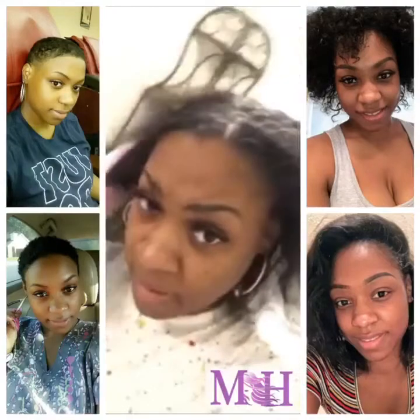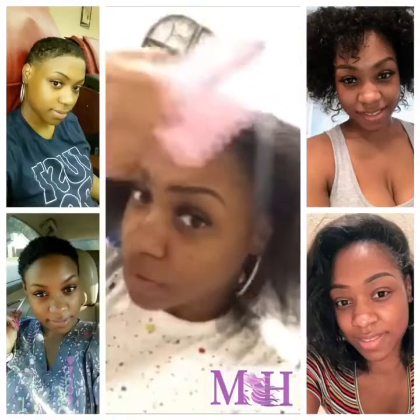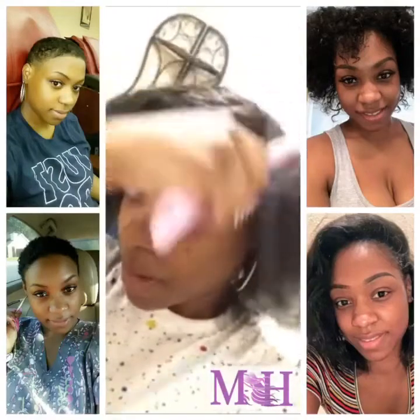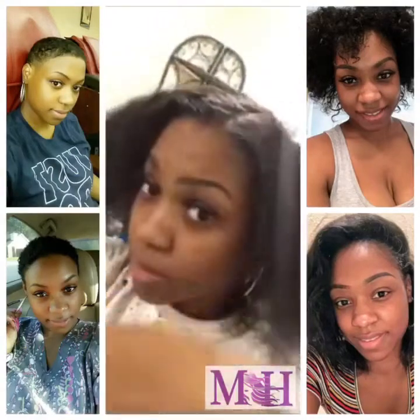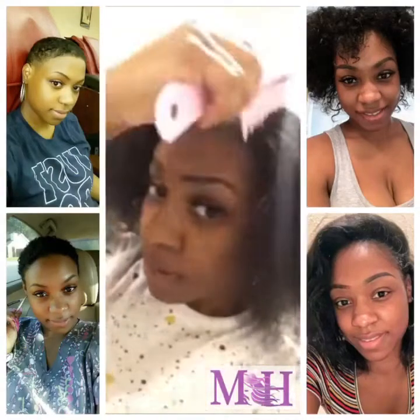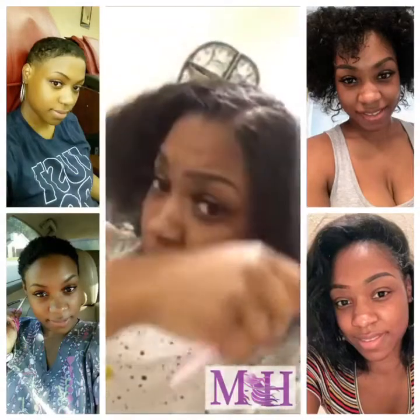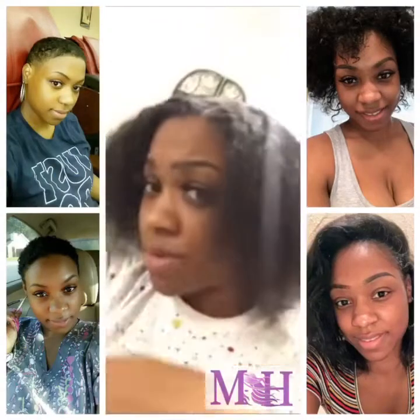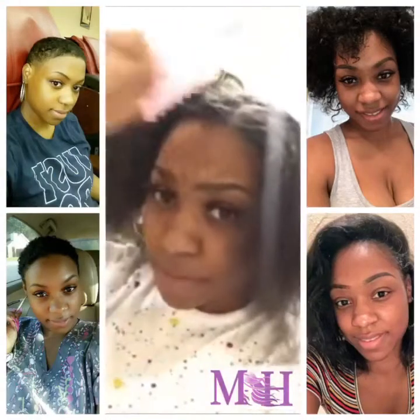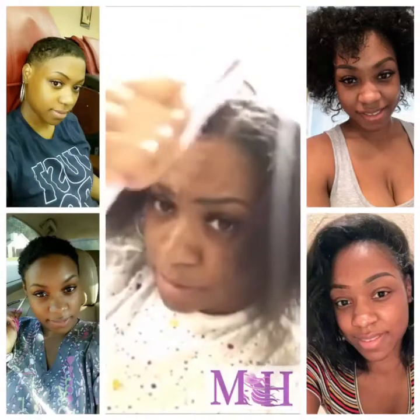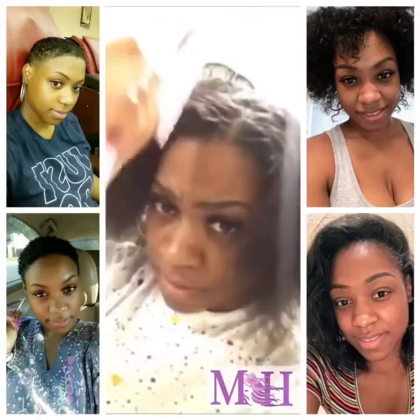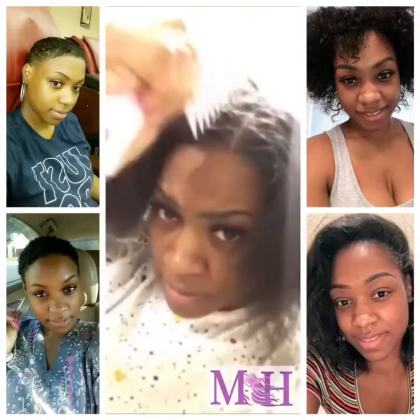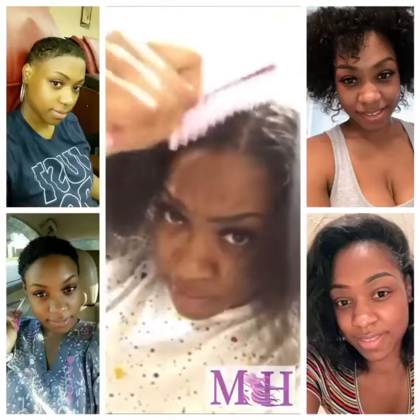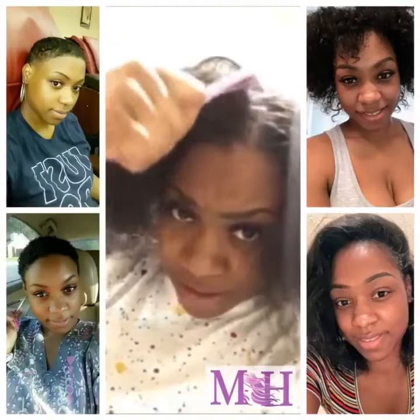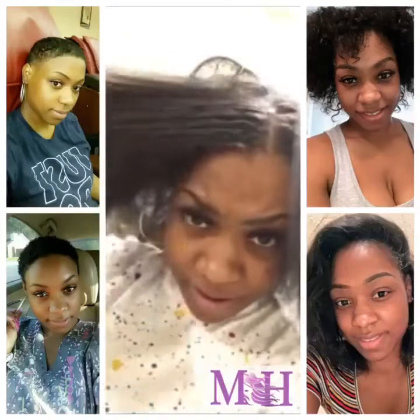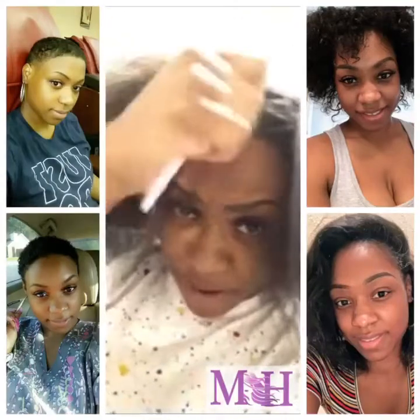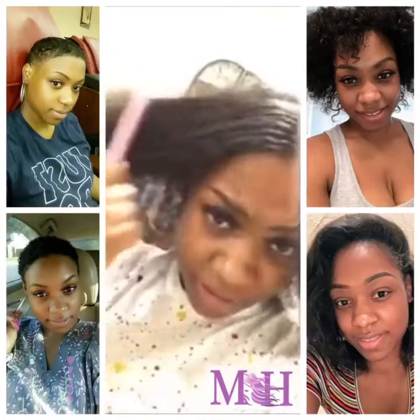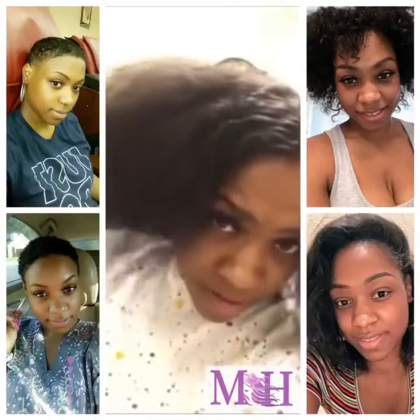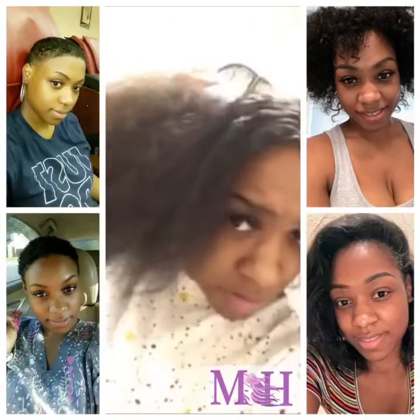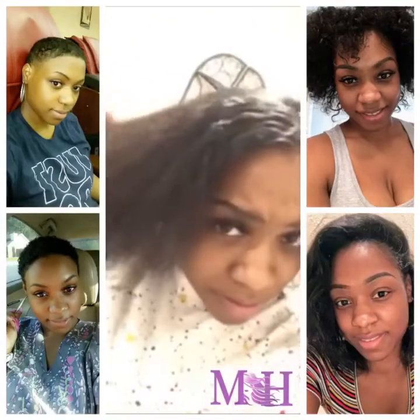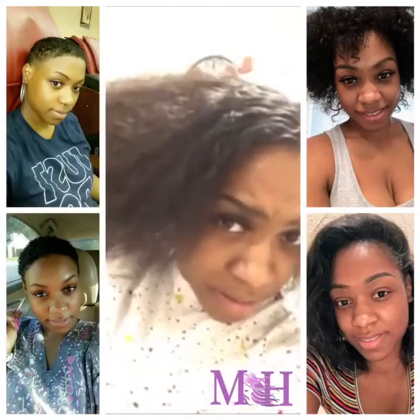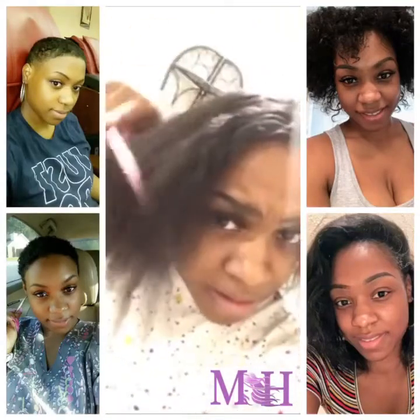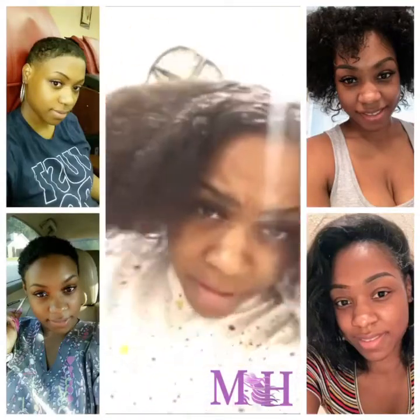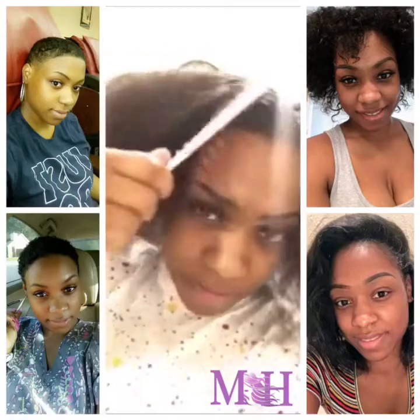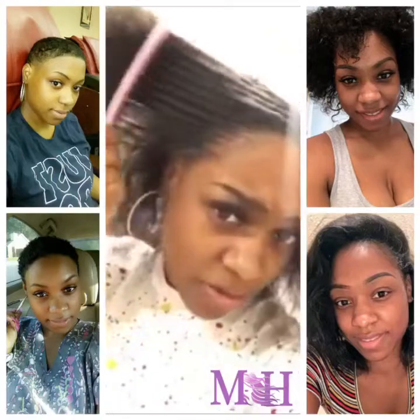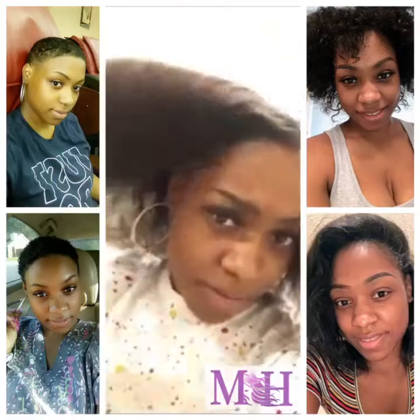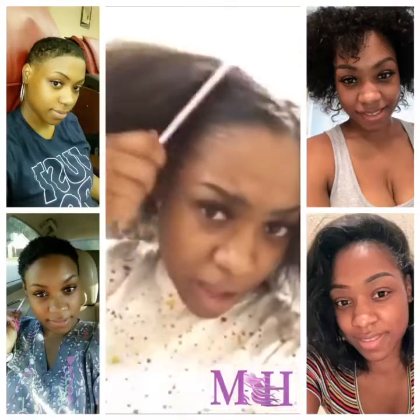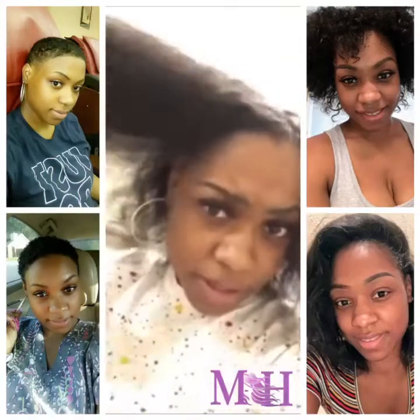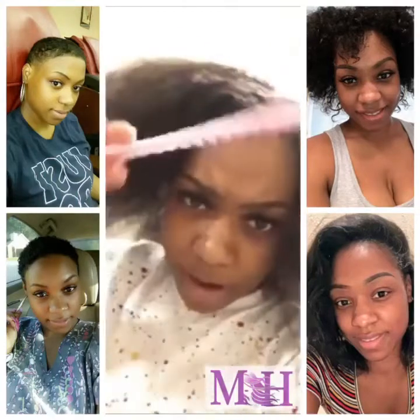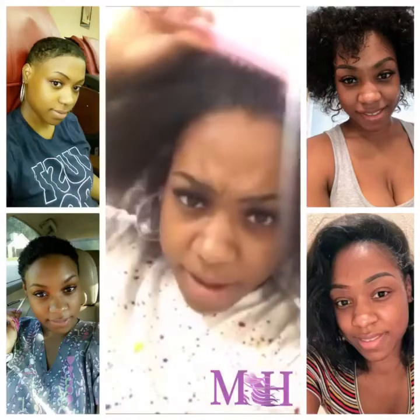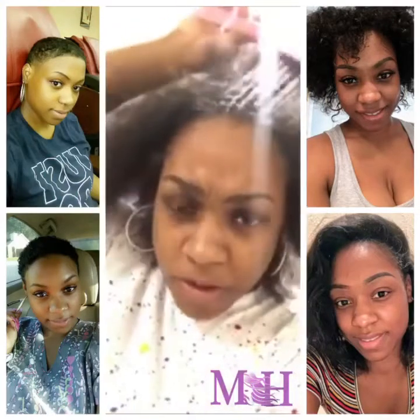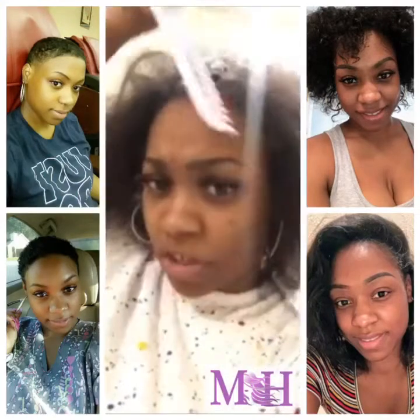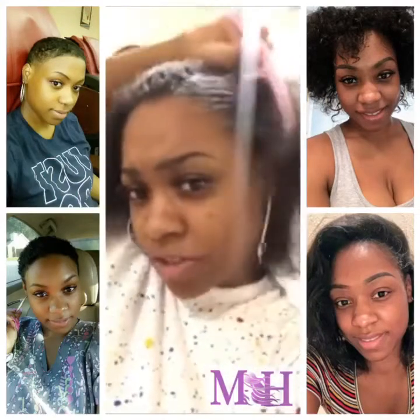I've been using her products for about two and a half months. After I cut all my hair off, I started using her products. I caught the Combo 5 when she had it on sale.